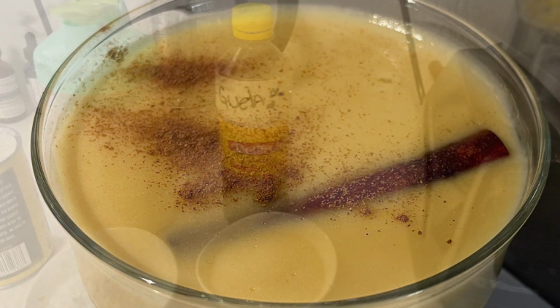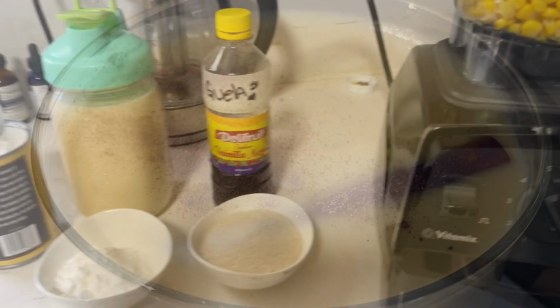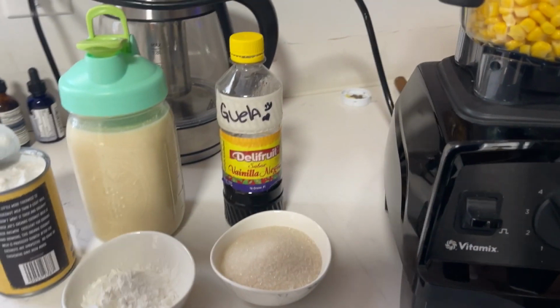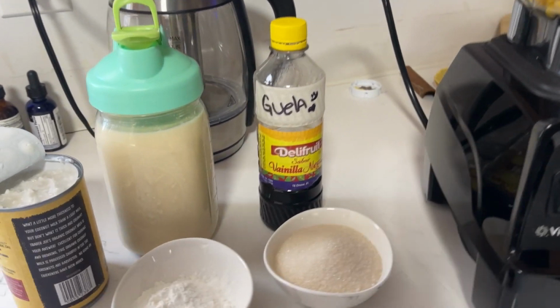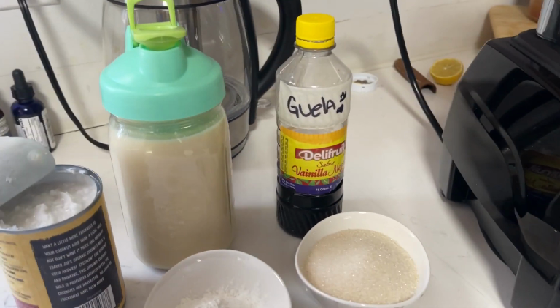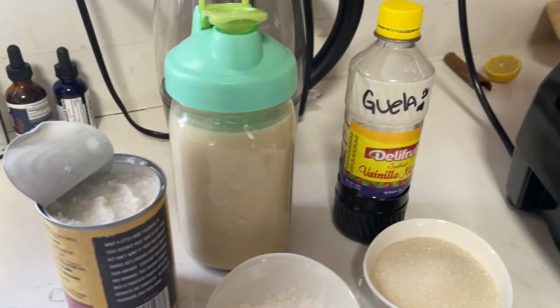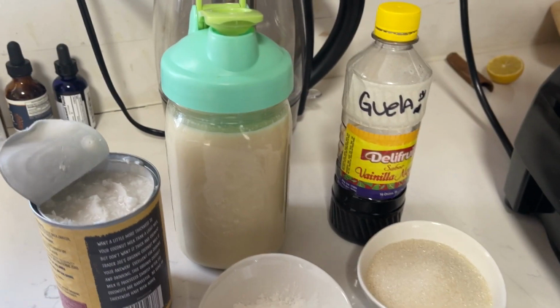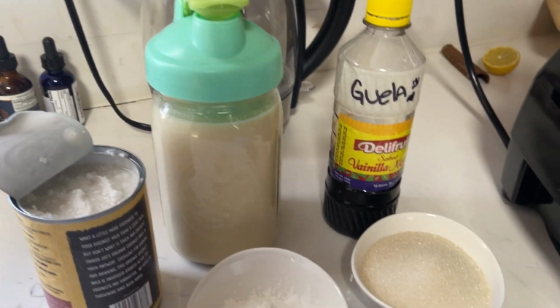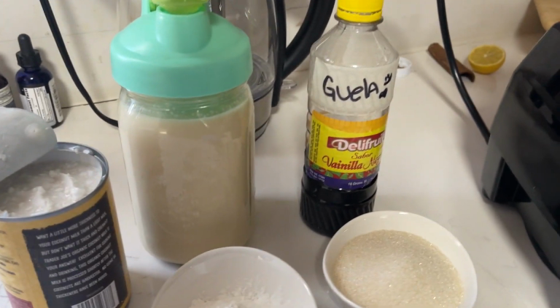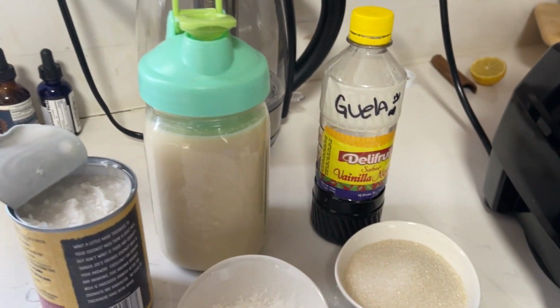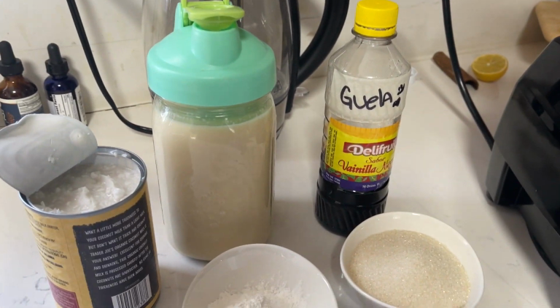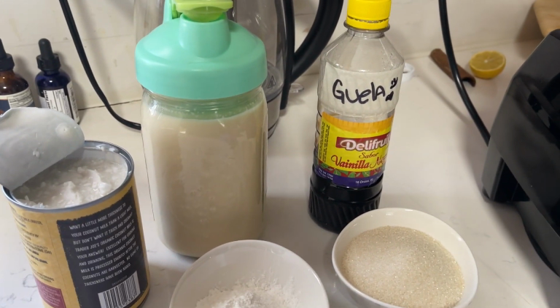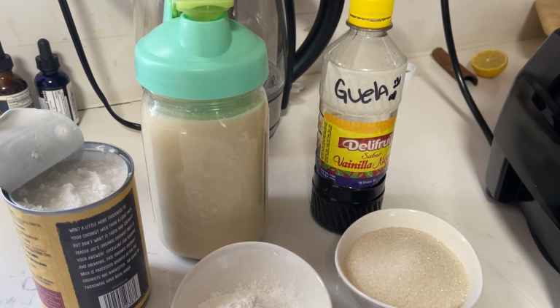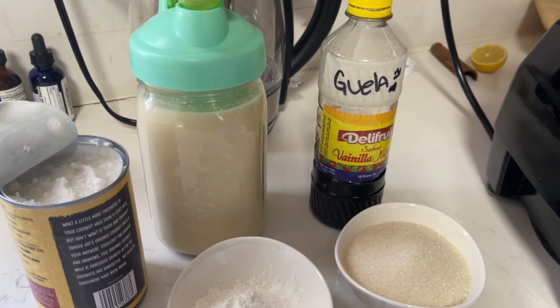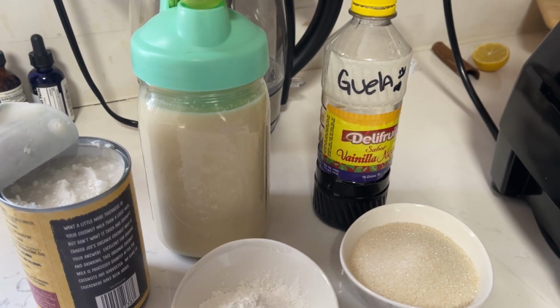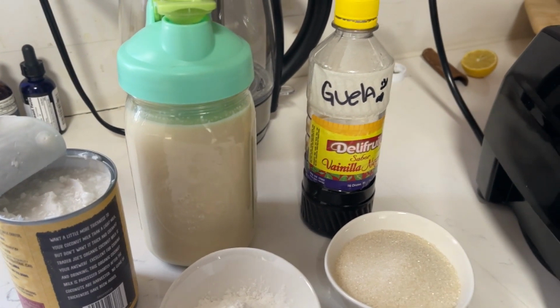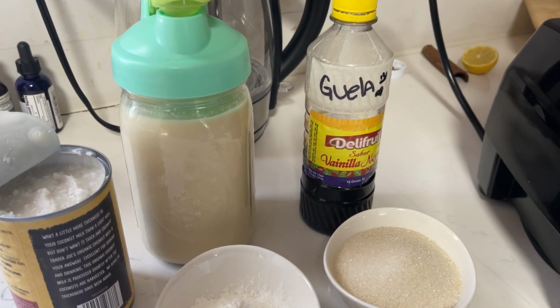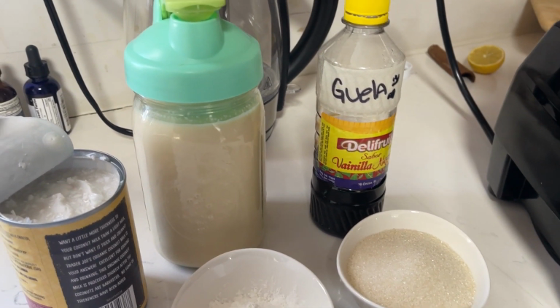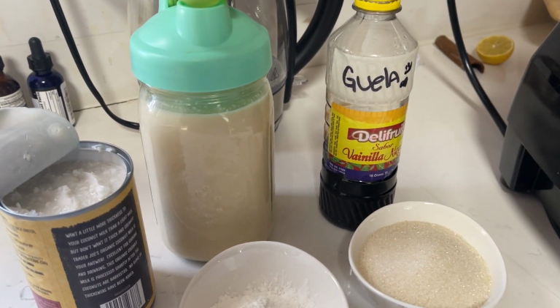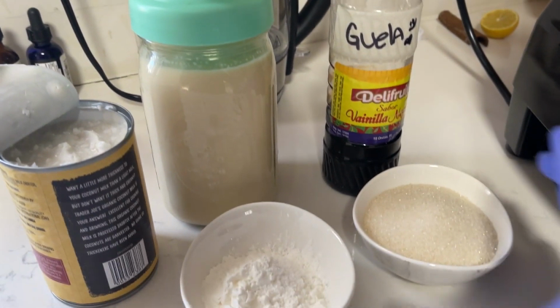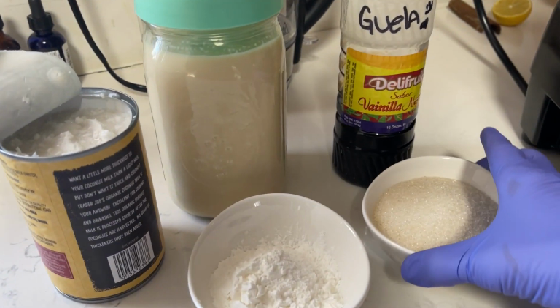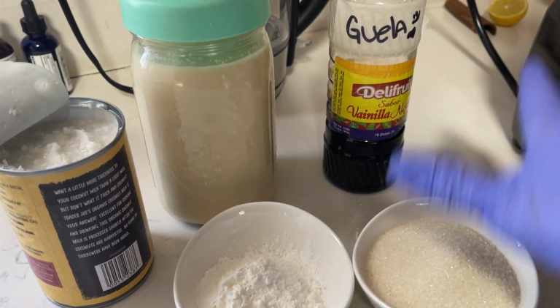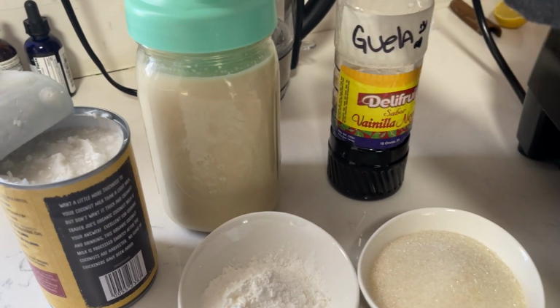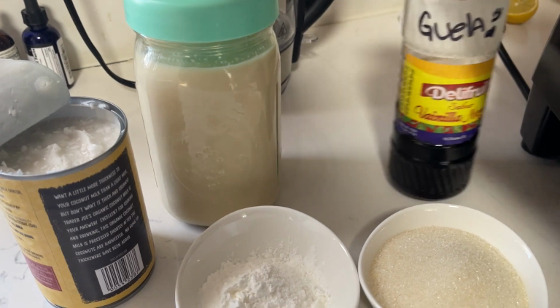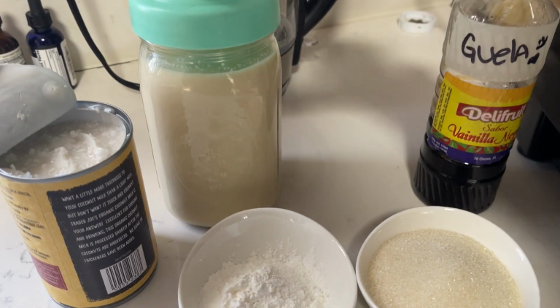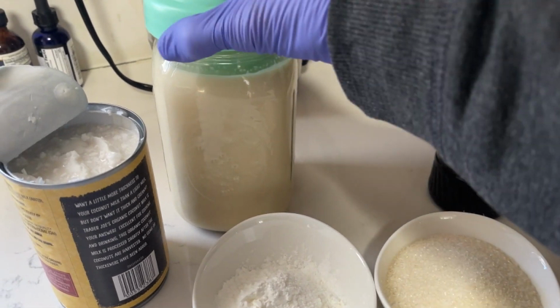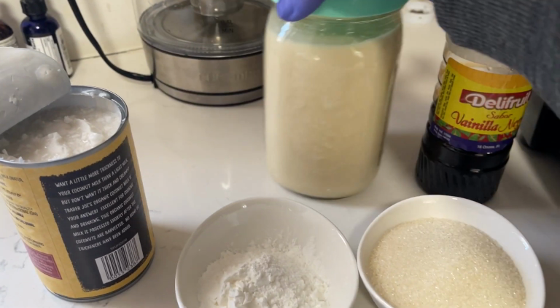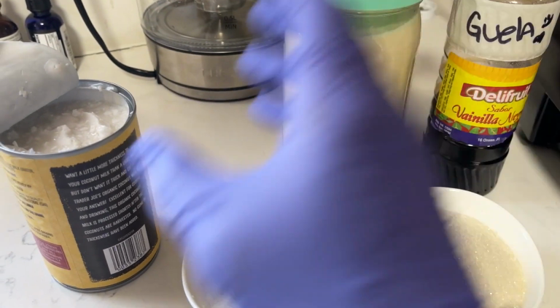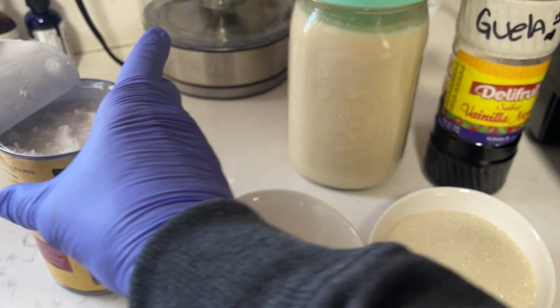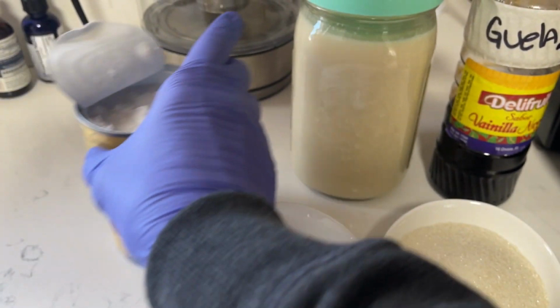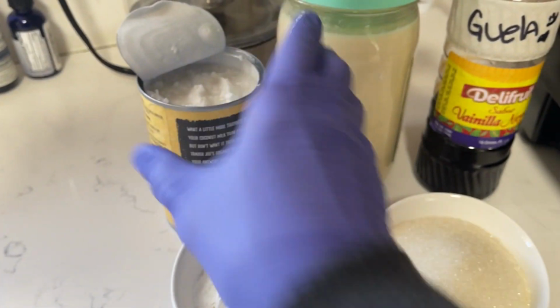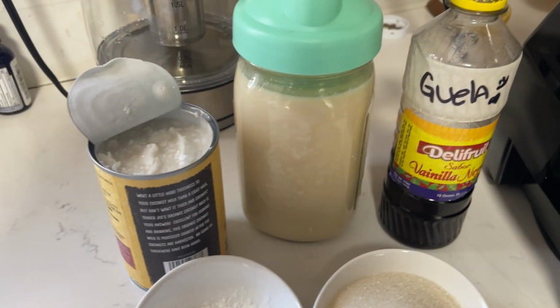Hello everyone! I'm bringing you in because I am getting ready to make the creamiest corn pudding you have ever had. If you've never had it, you need to make it because it is absolutely incredible.